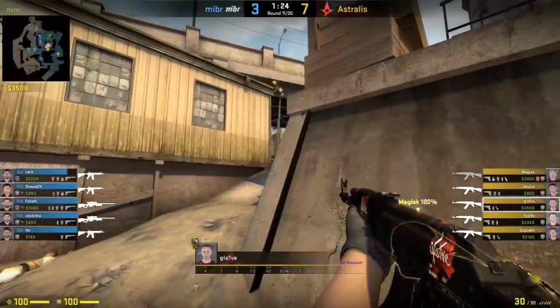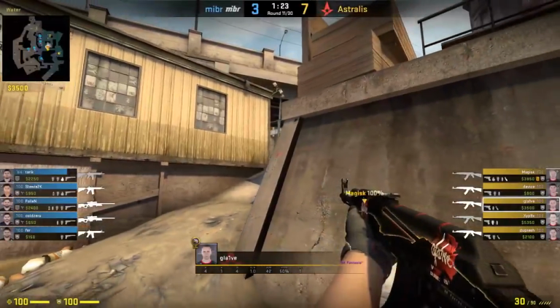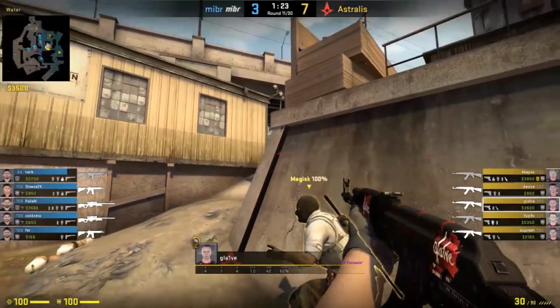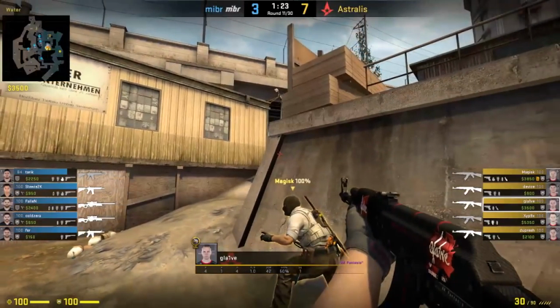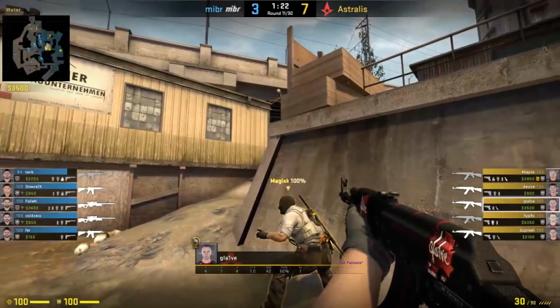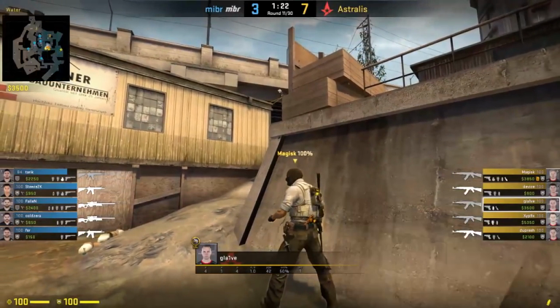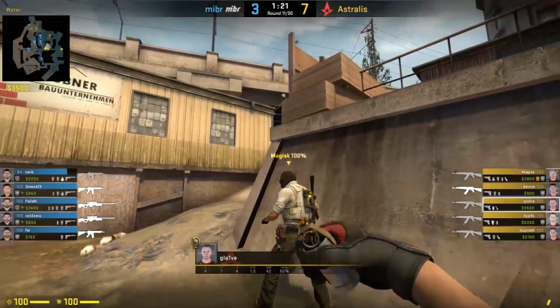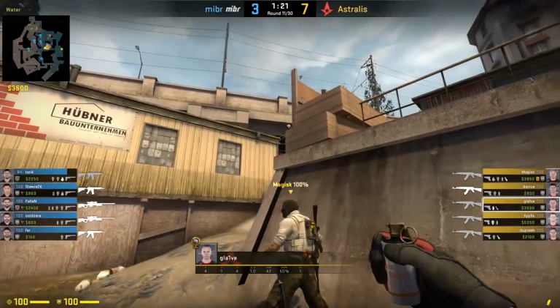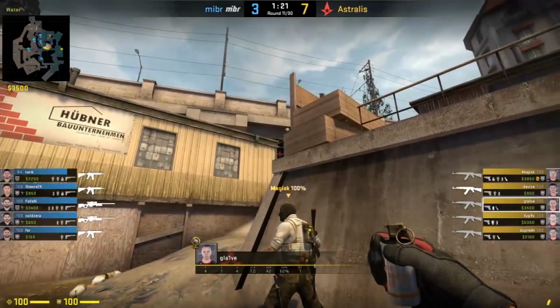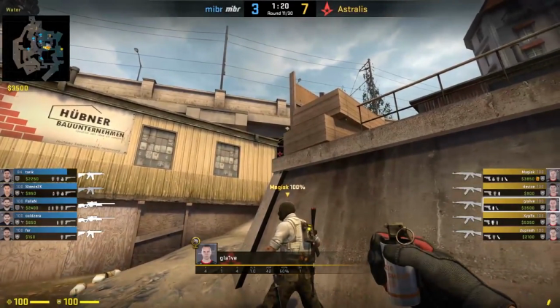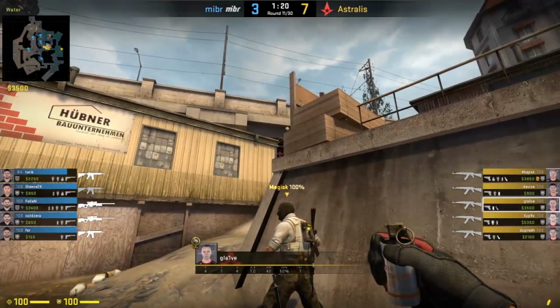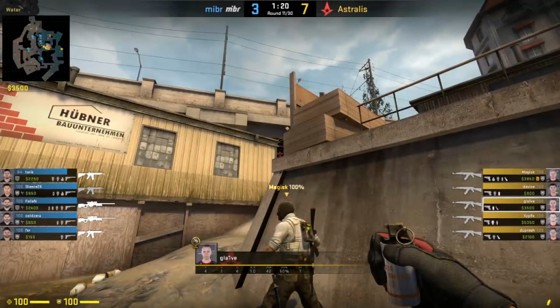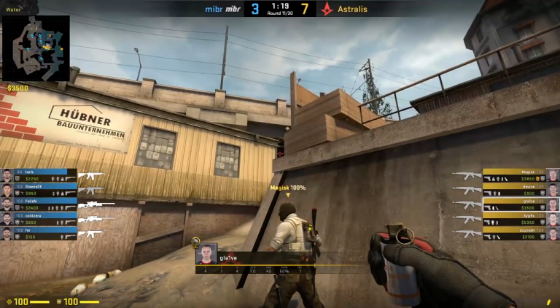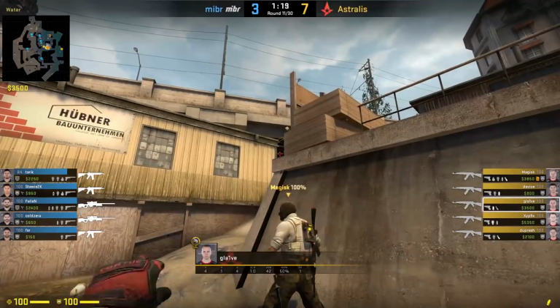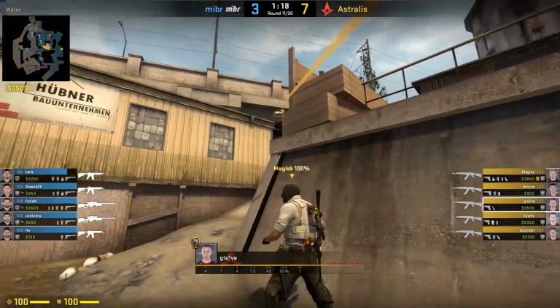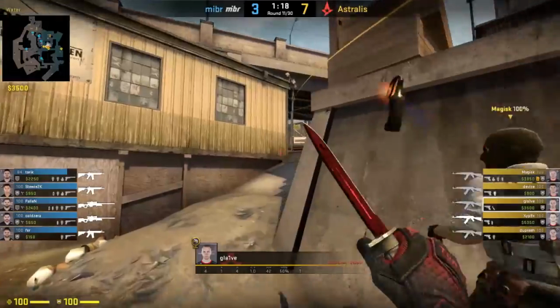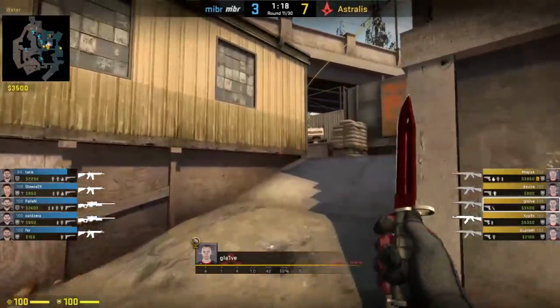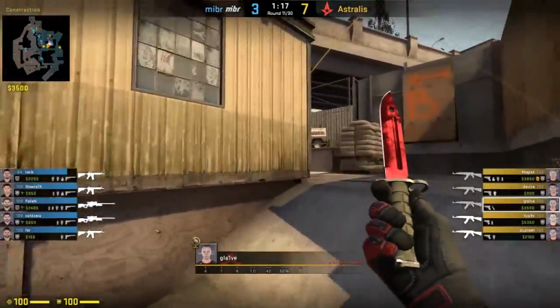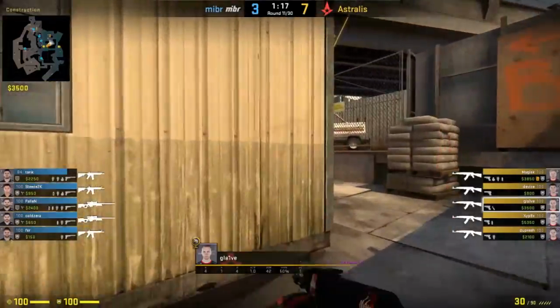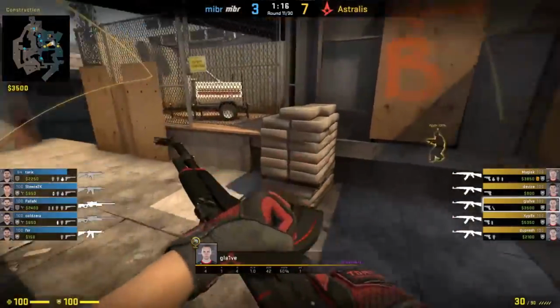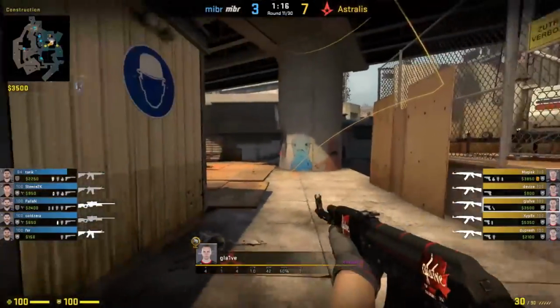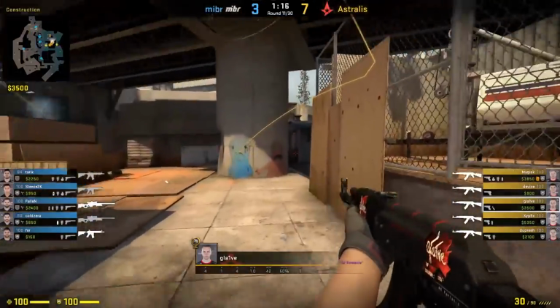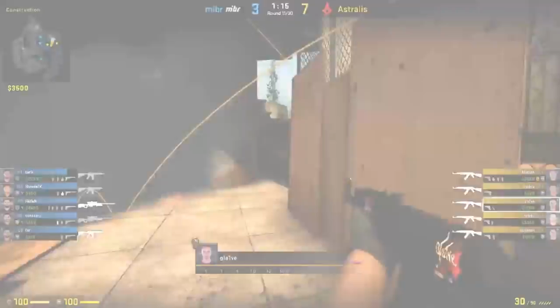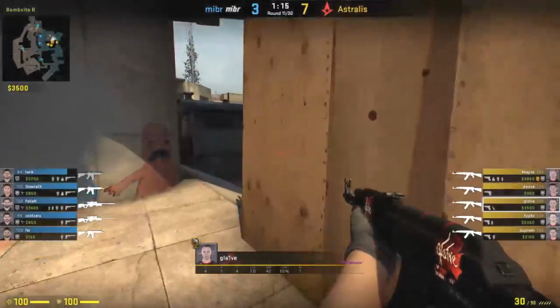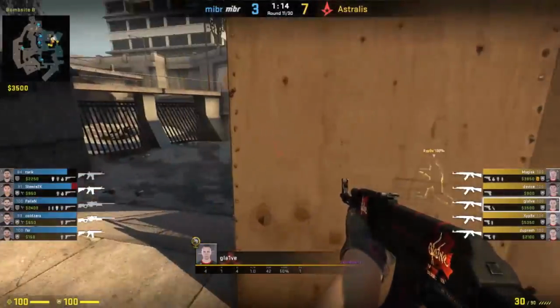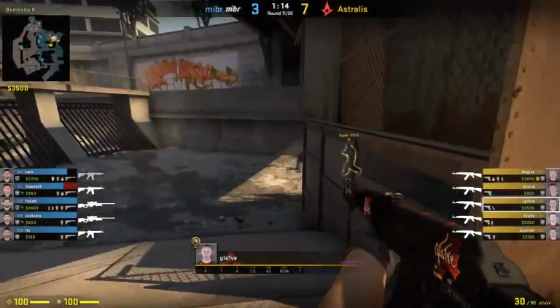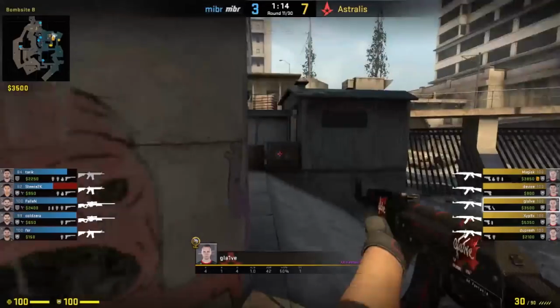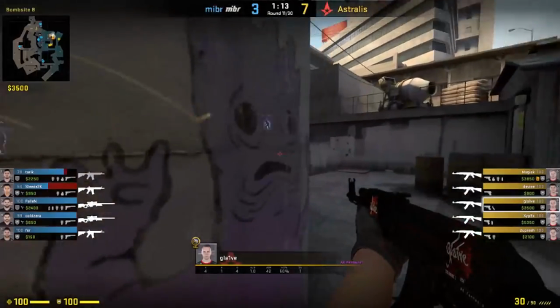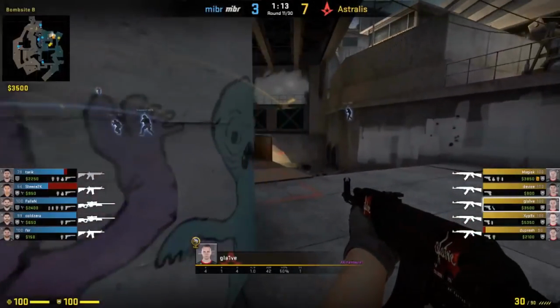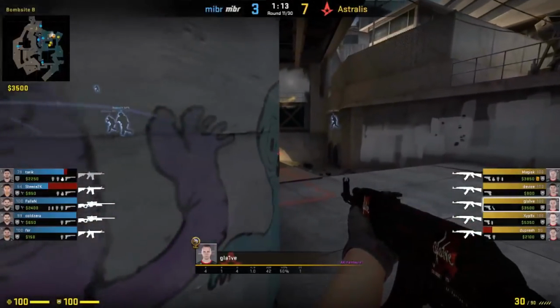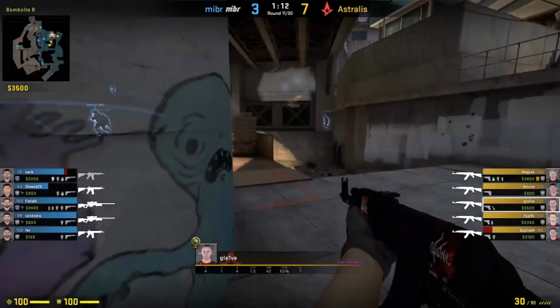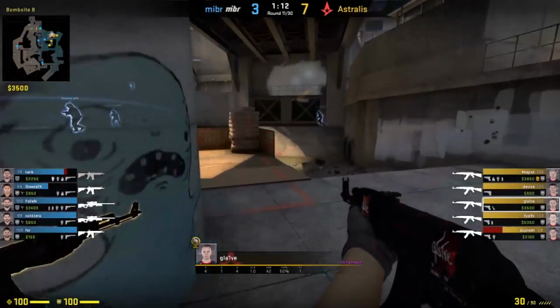Once he gets to water, he holds for any pushes and then lines up for his site smoke. Once thrown, he heads behind the smoke to check monster and clears out the rest of the site with his team, eventually leading to the Astralis round win.